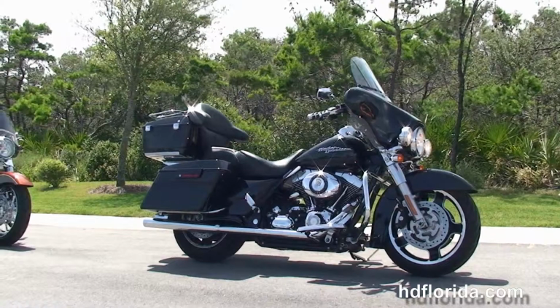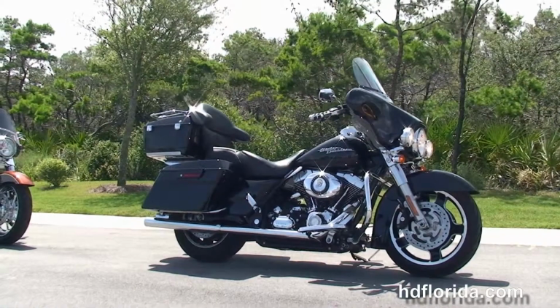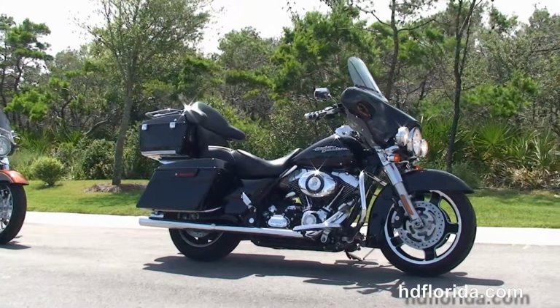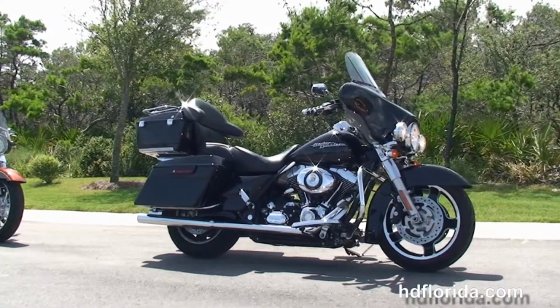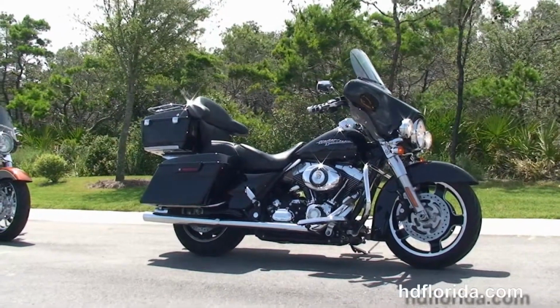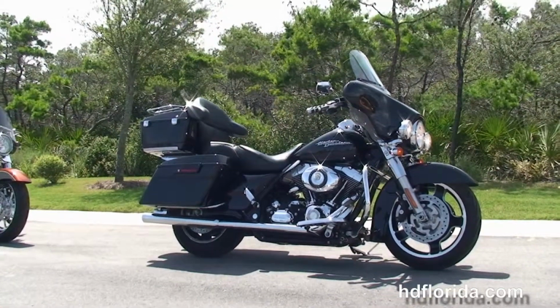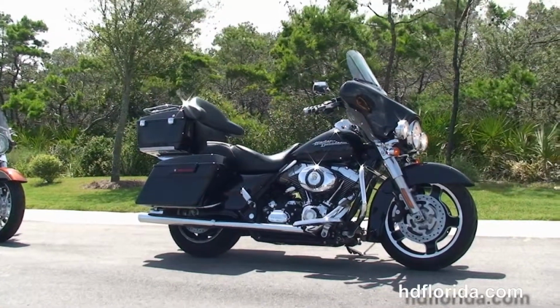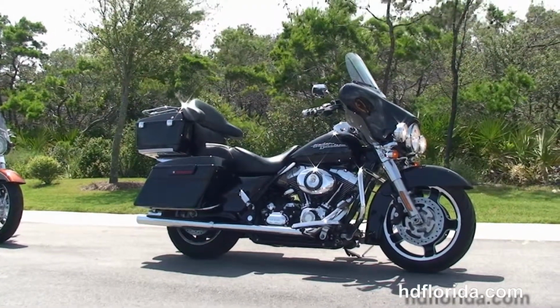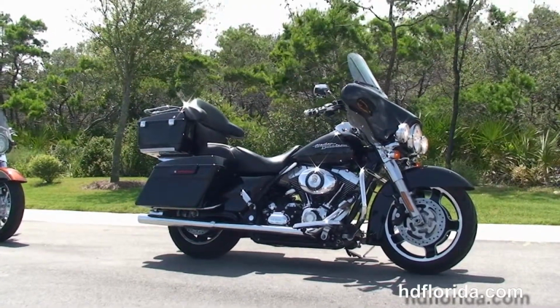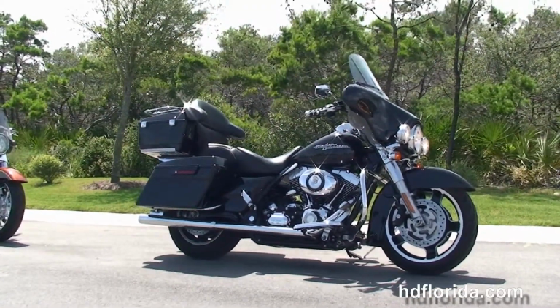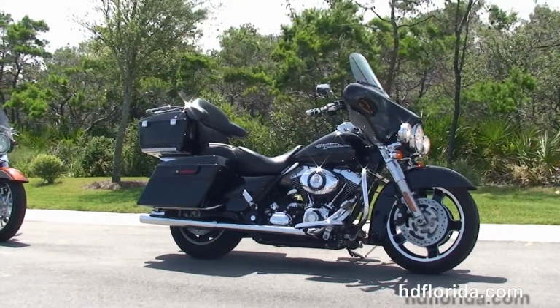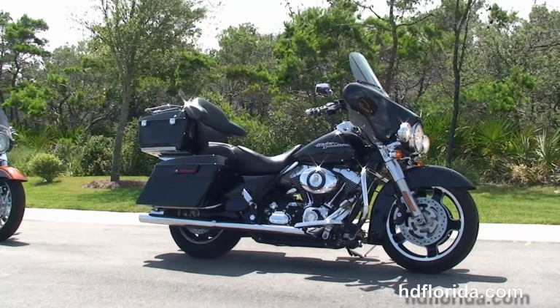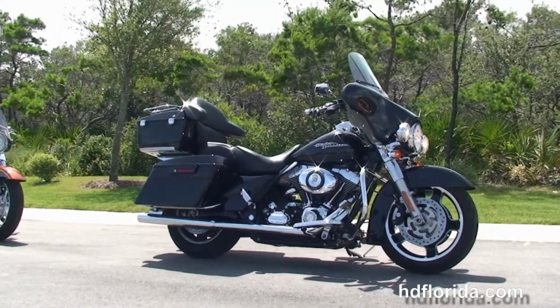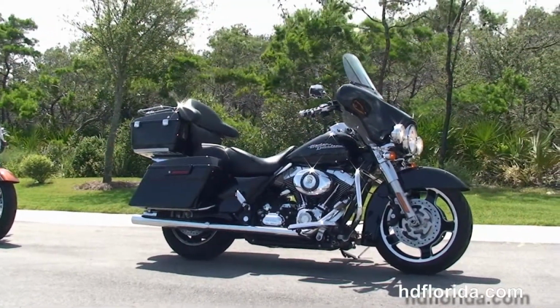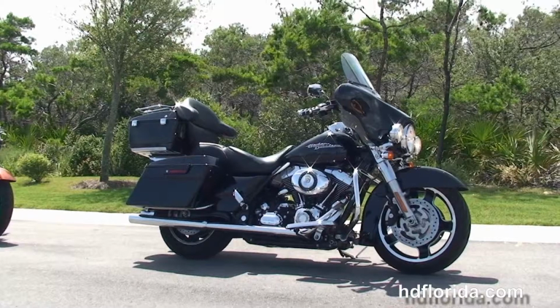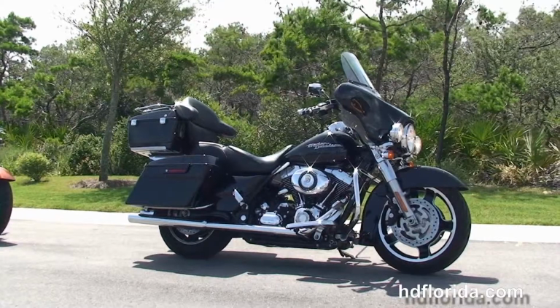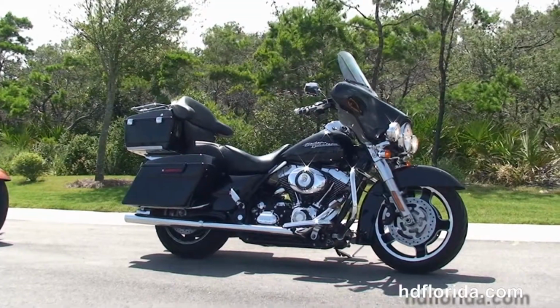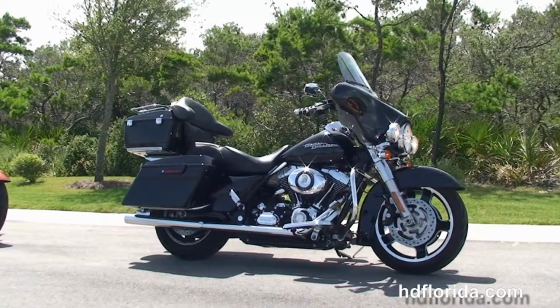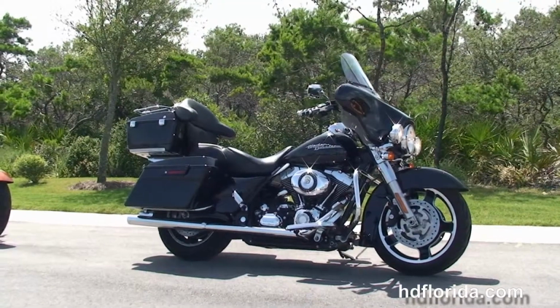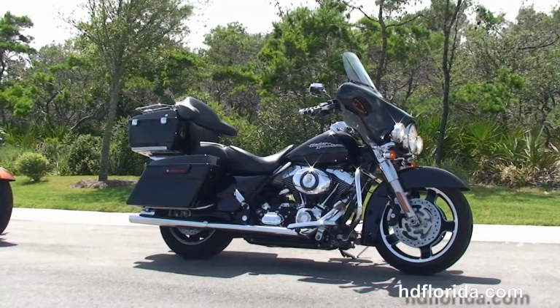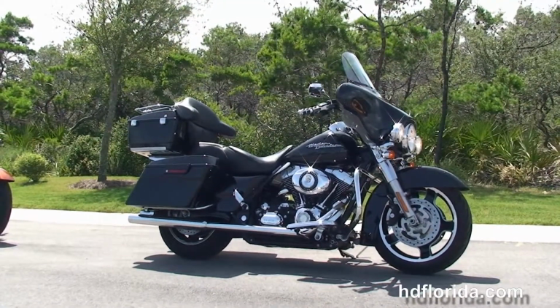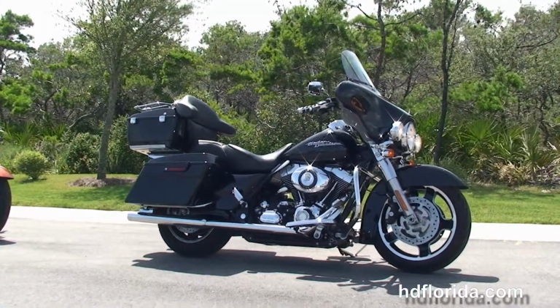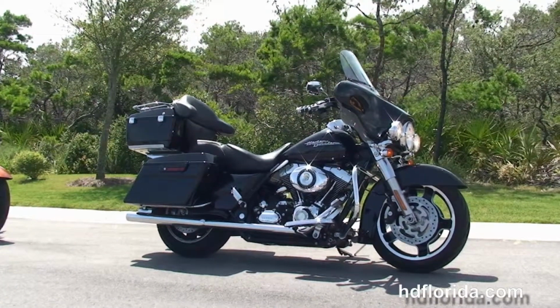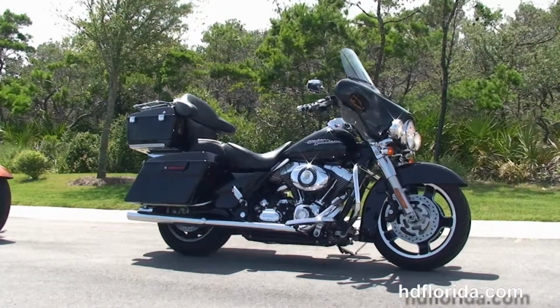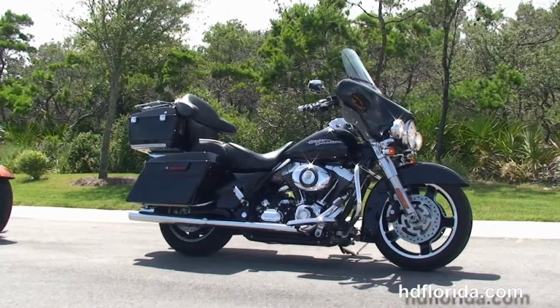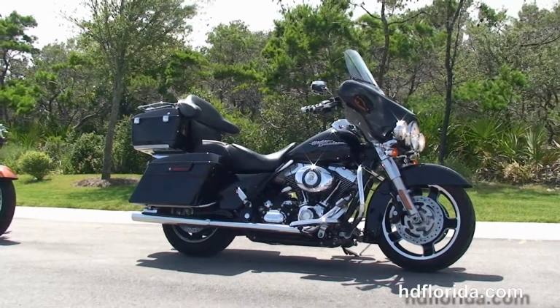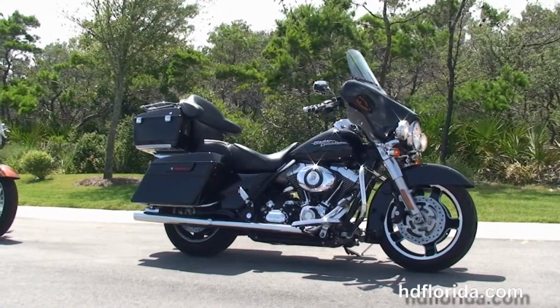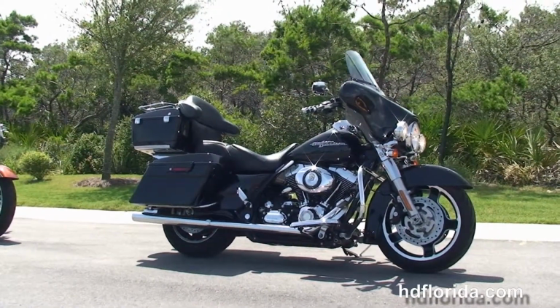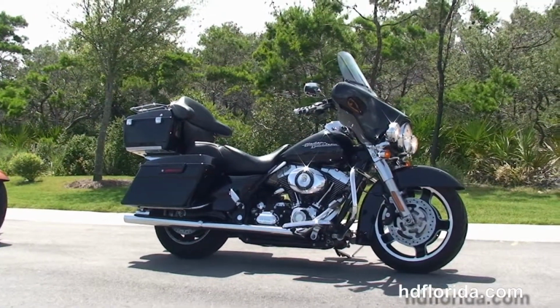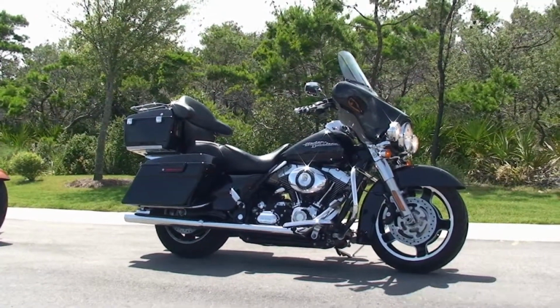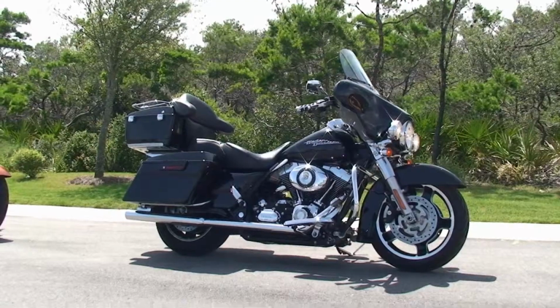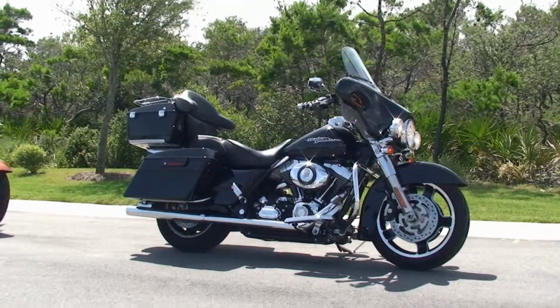For more information on this Street Glide, click on the link below and review the rest of our excellent inventory. Visit us at PCBHarley.com — we're always open 24-7 and remember to have one rockin', smokin', adrenaline-filled Harley day.